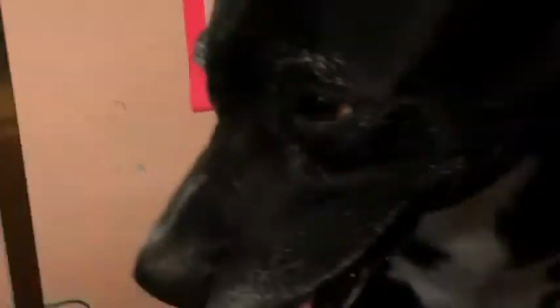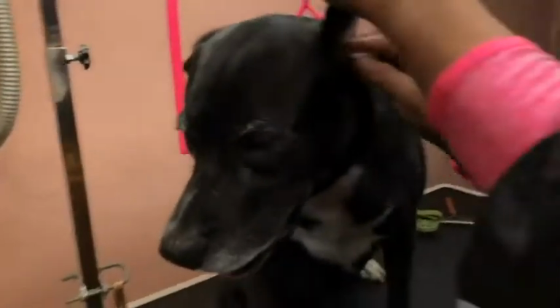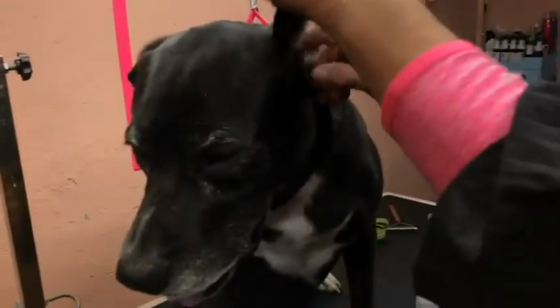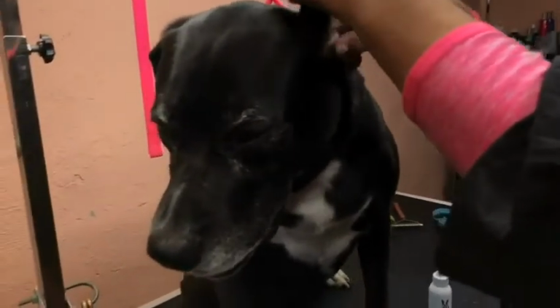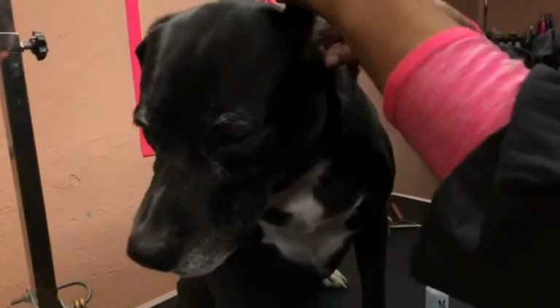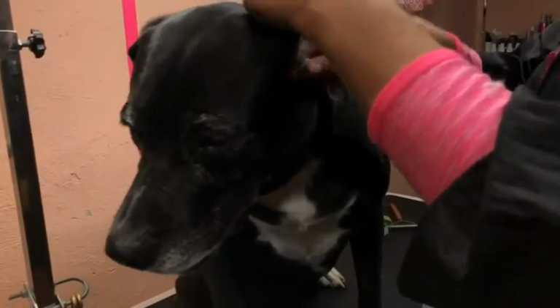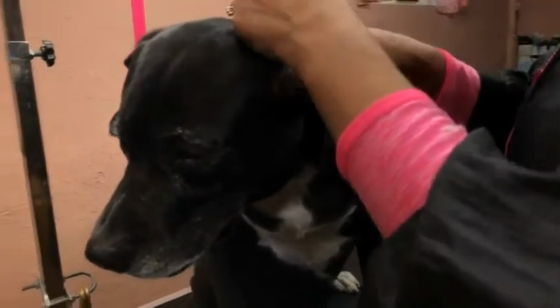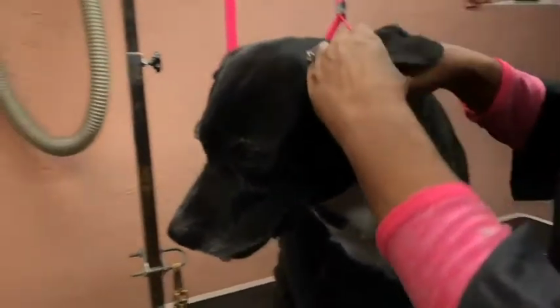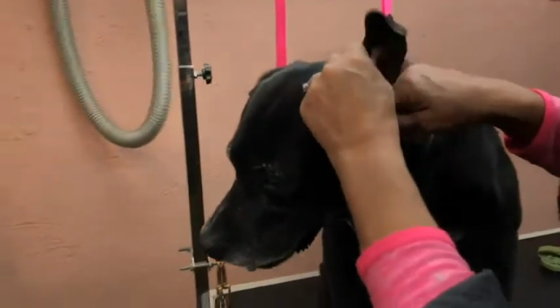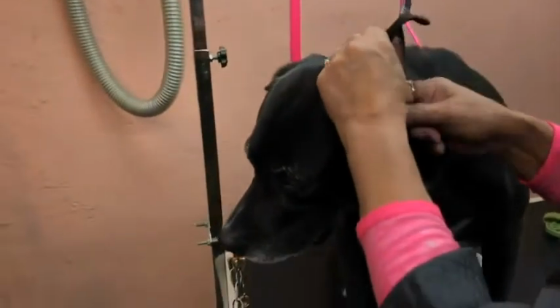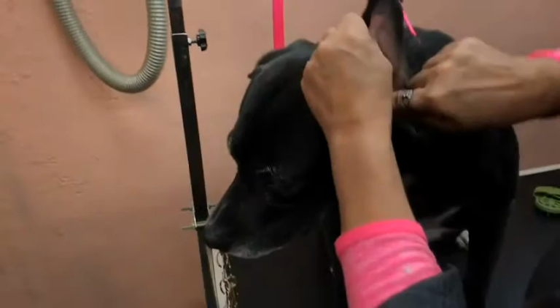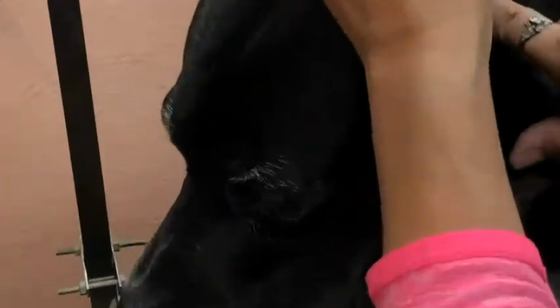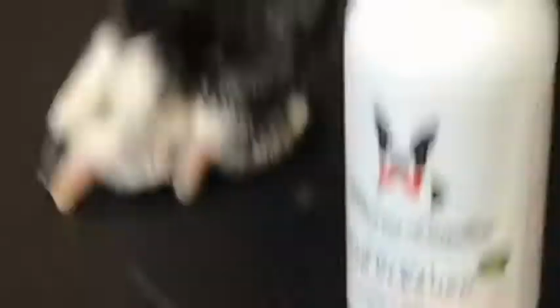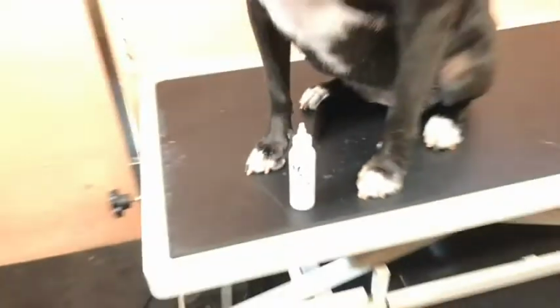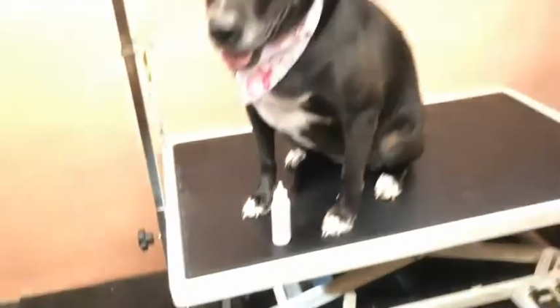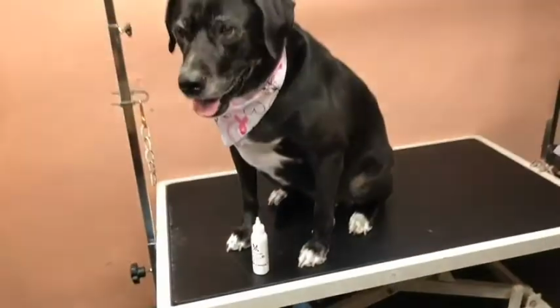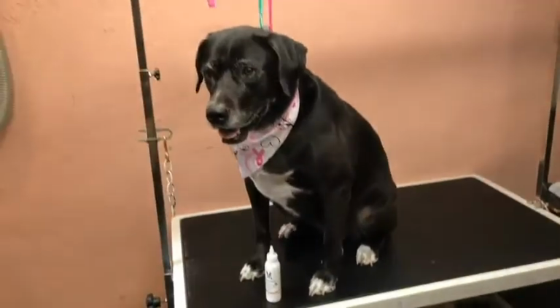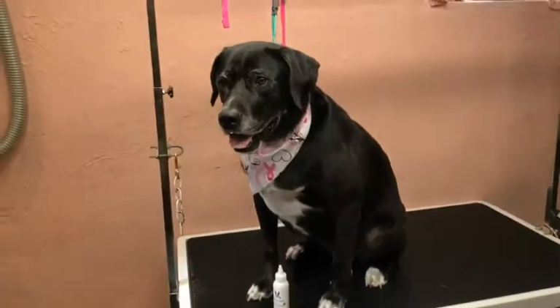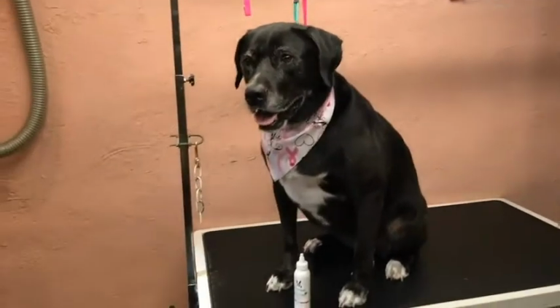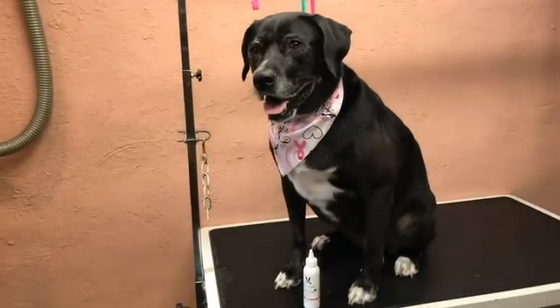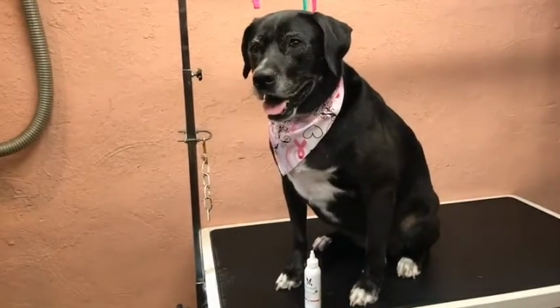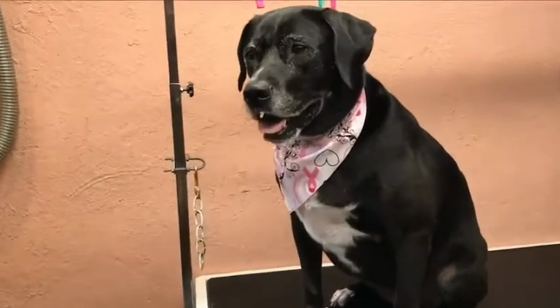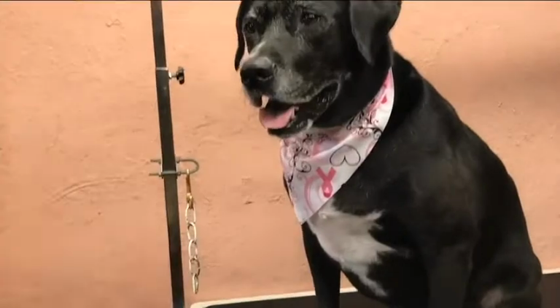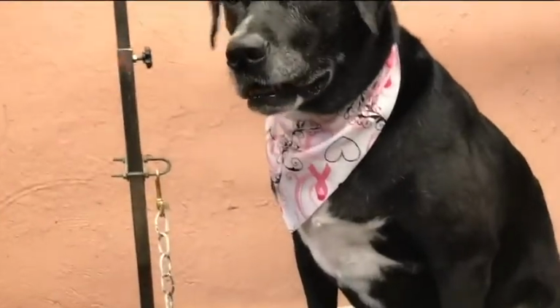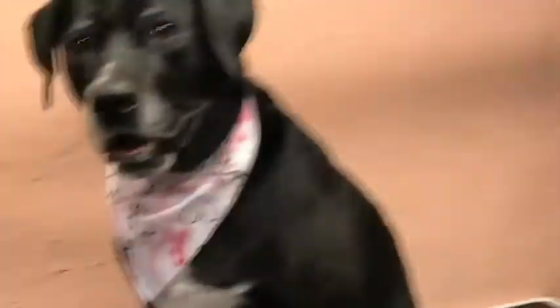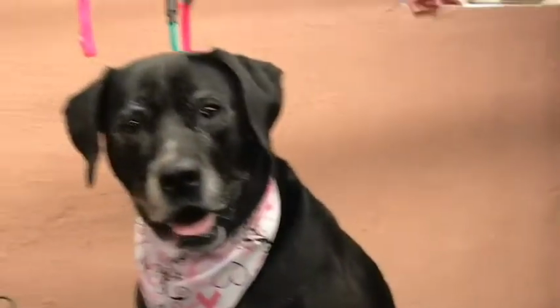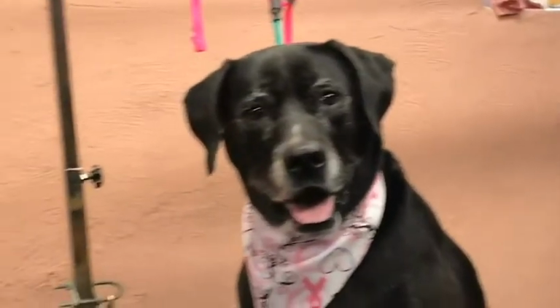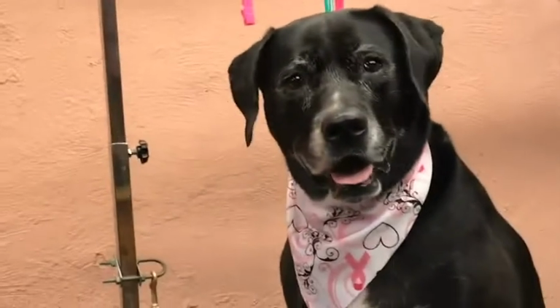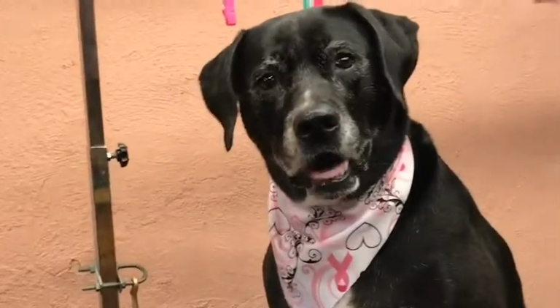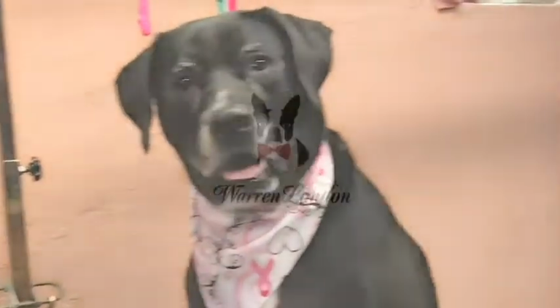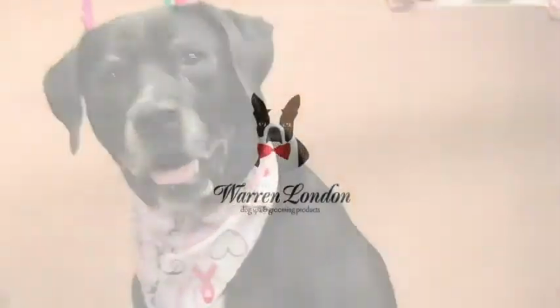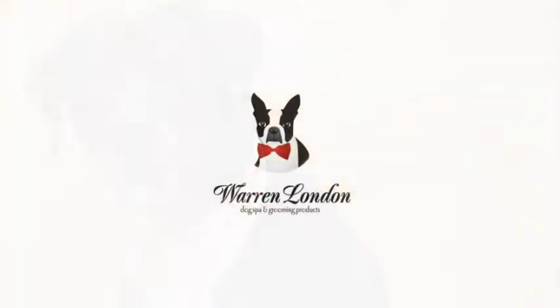Let's face it, all dogs' ears get dirty. So why not clean them with an all-natural product, like Warren London All-Natural Ear Cleaner. Warren London Professional Dog Grooming Products — every dog deserves a spa day.